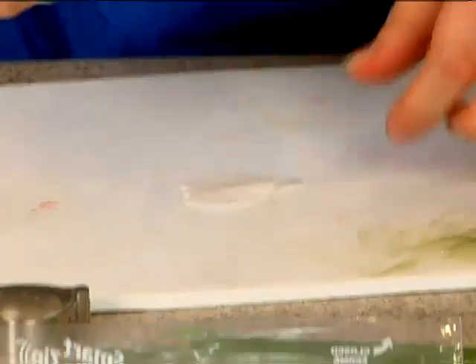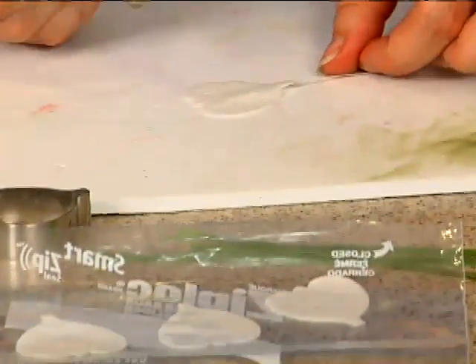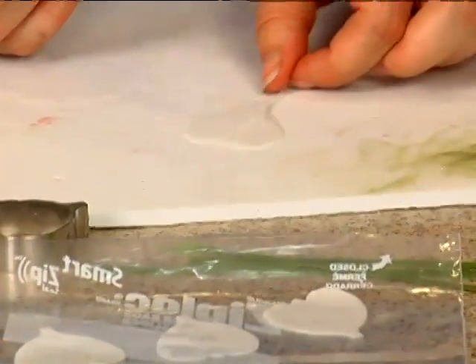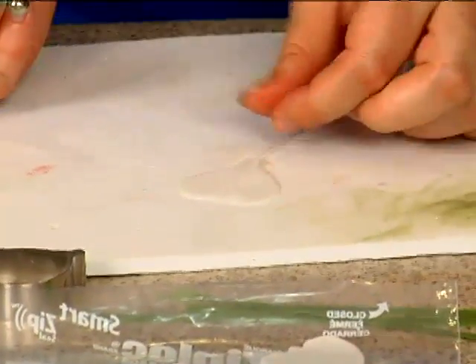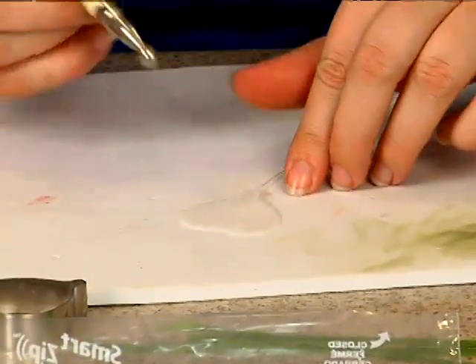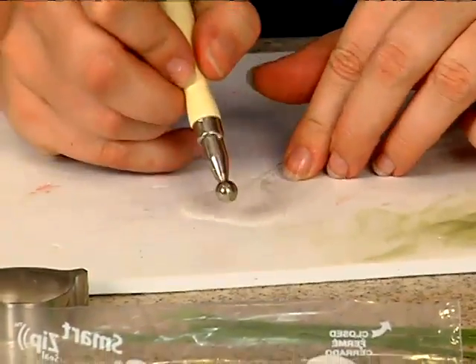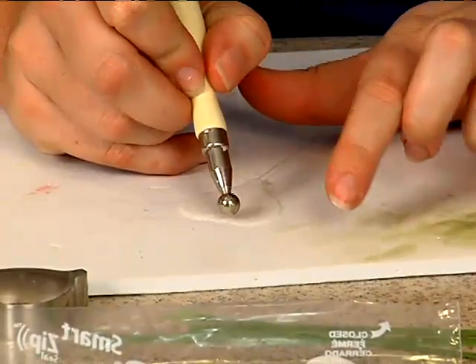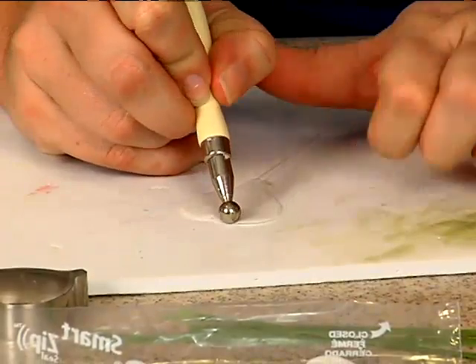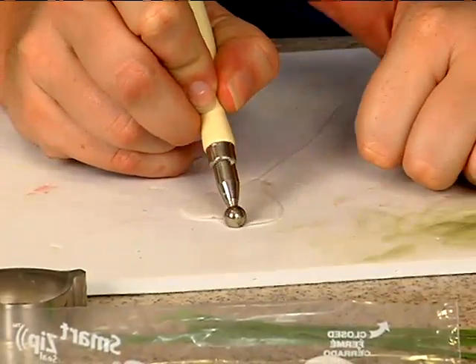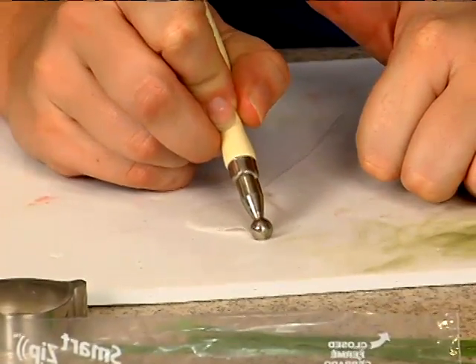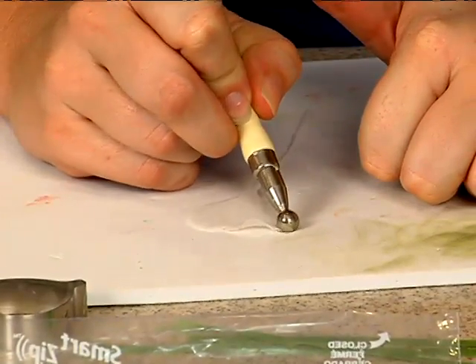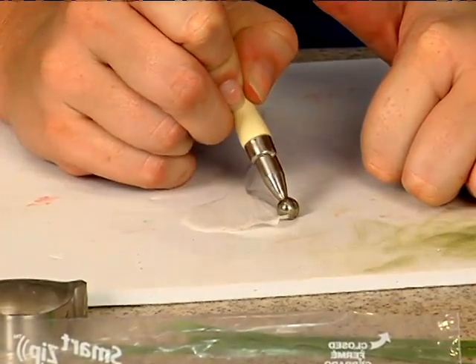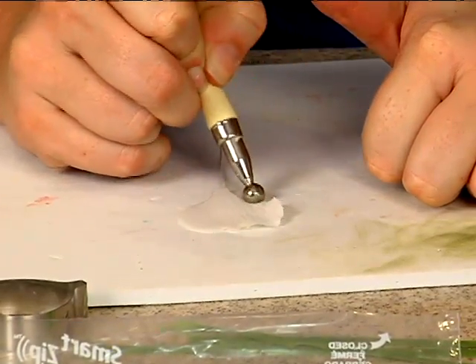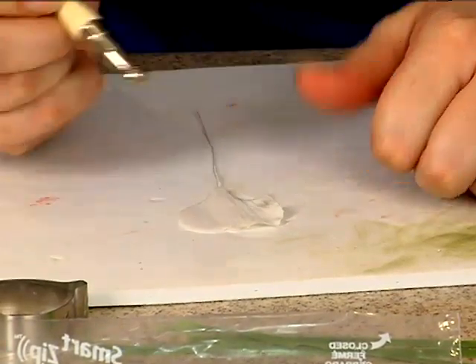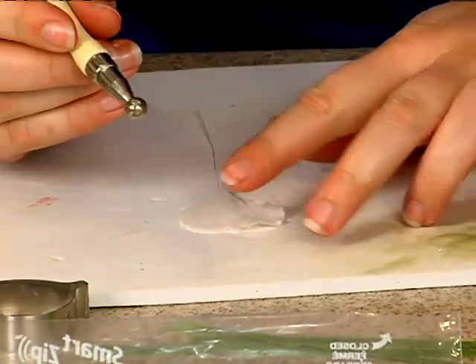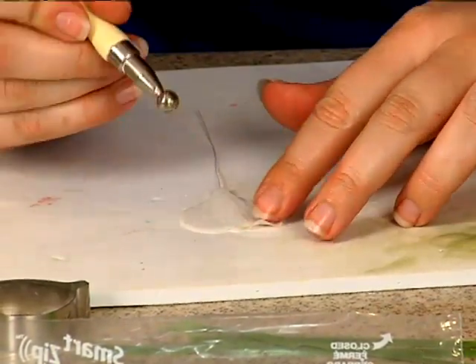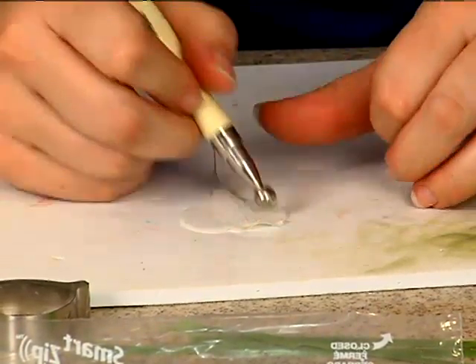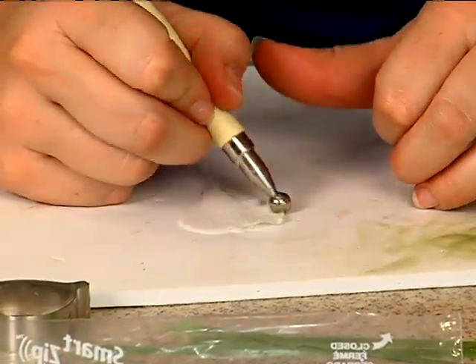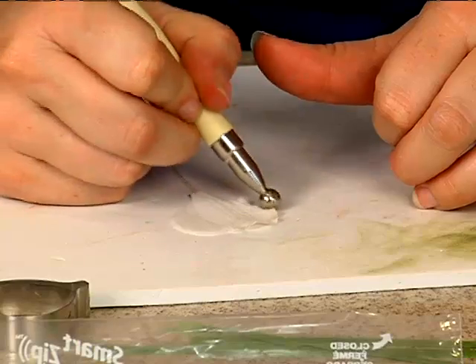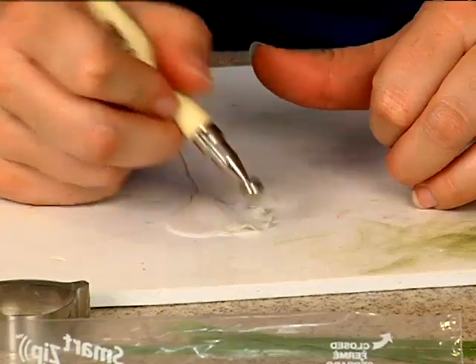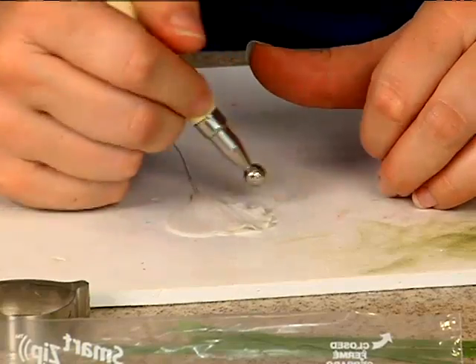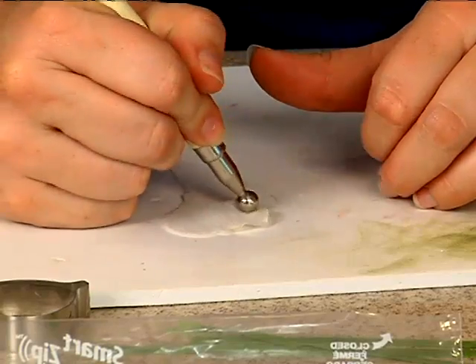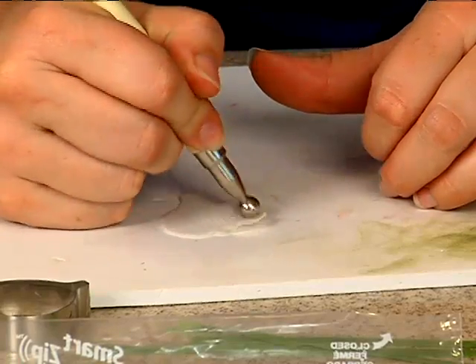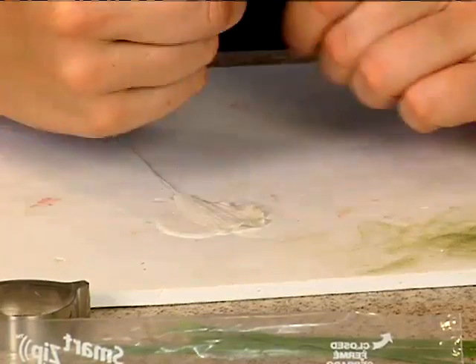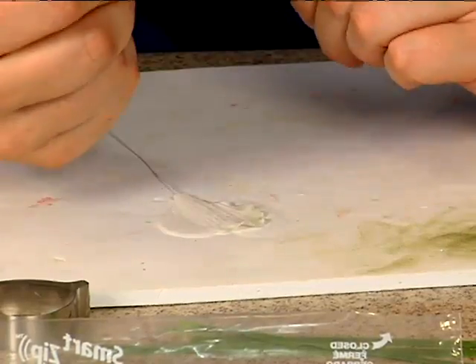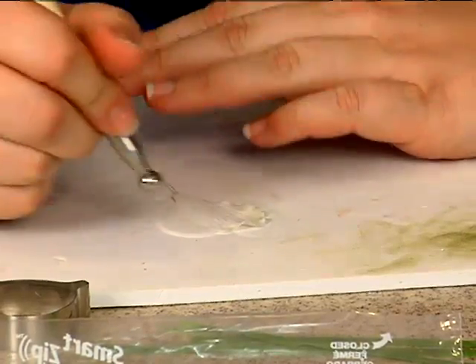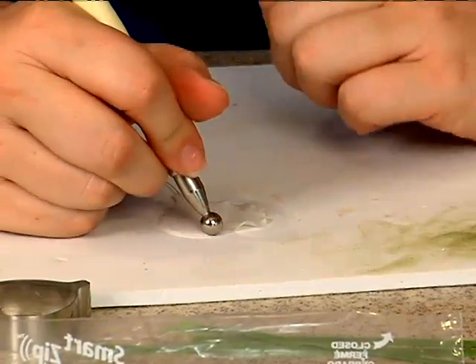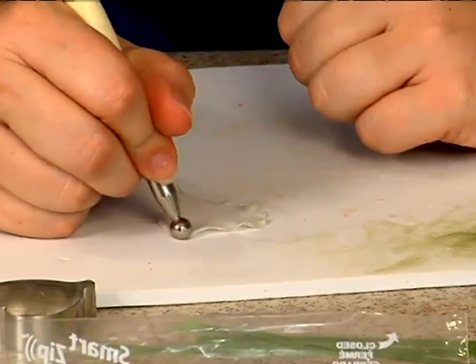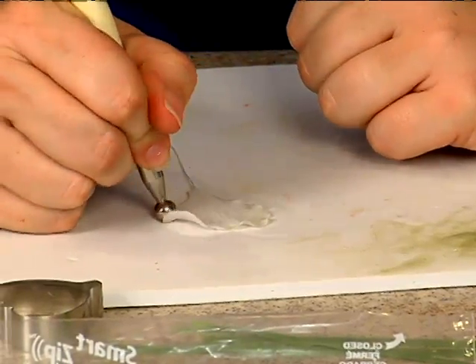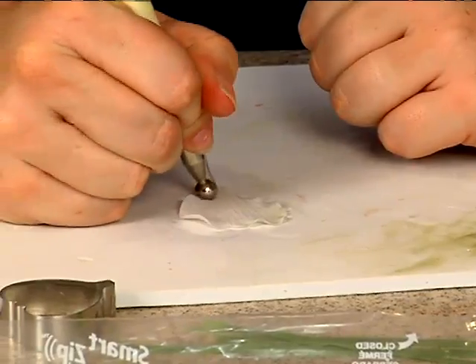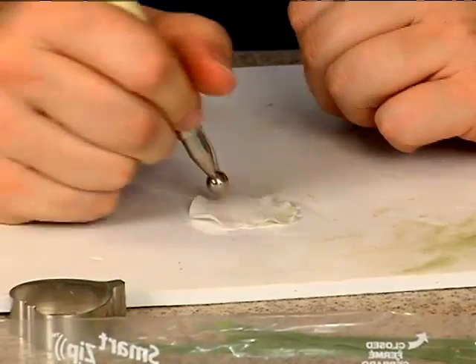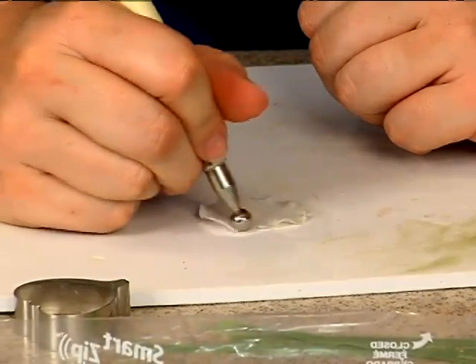I'm going to take my ball tool and start right here, and just run it across the edge to give it that little ruffle. You don't want to press too hard — you don't want it too ruffled. Just like that.